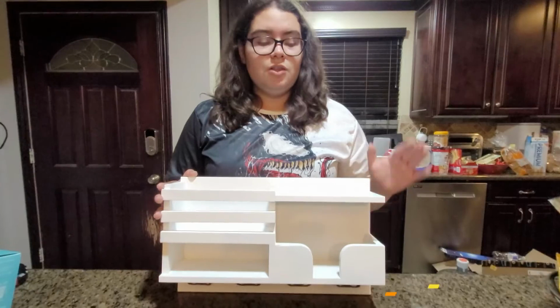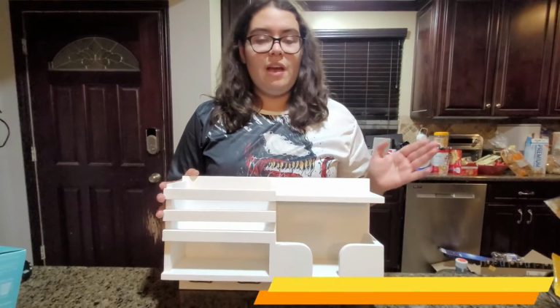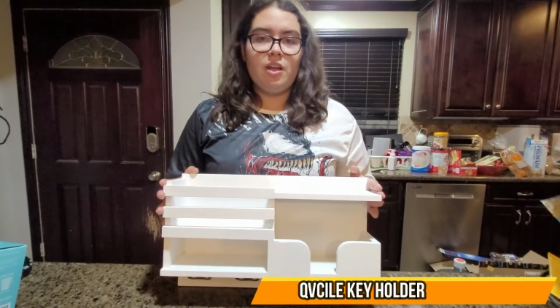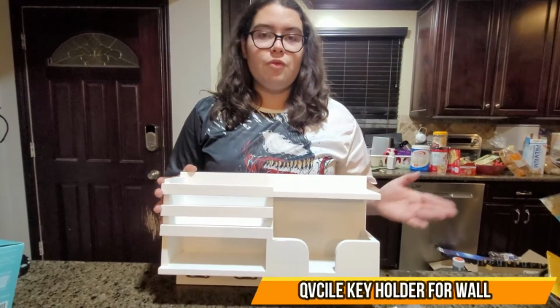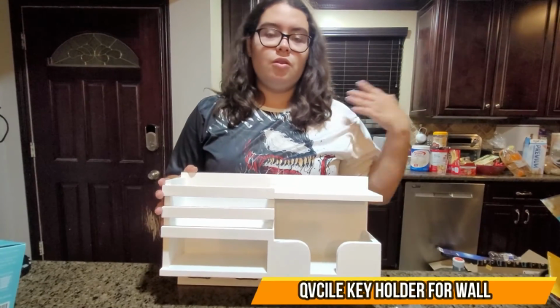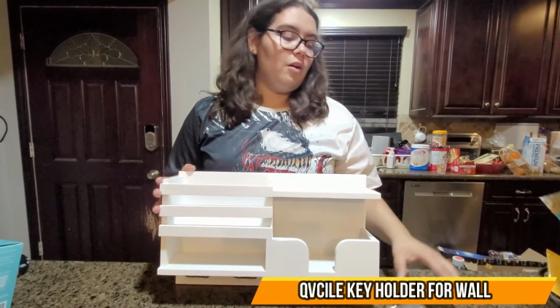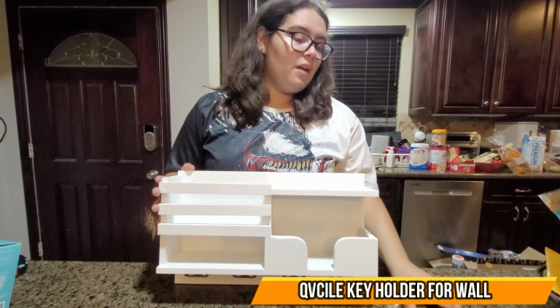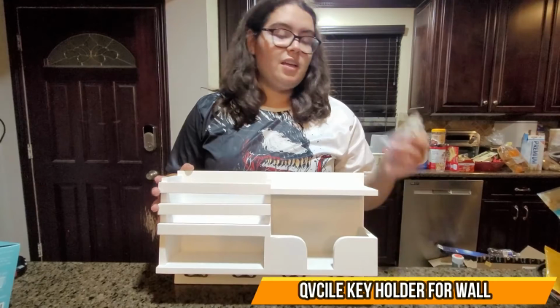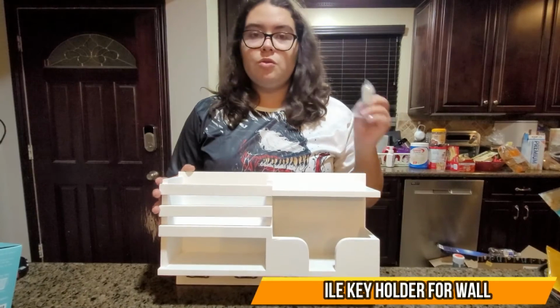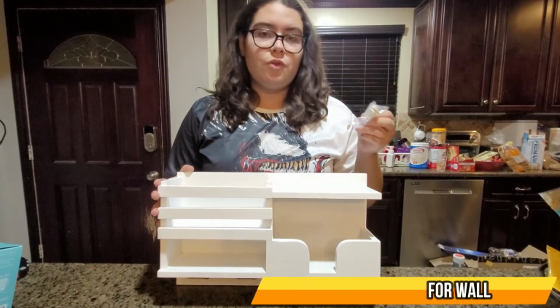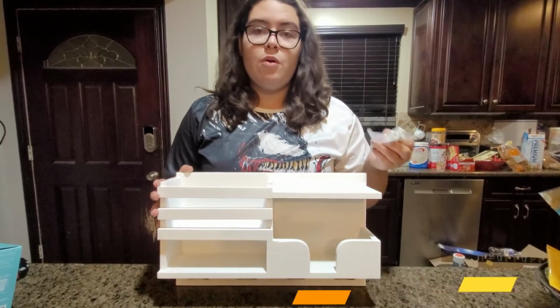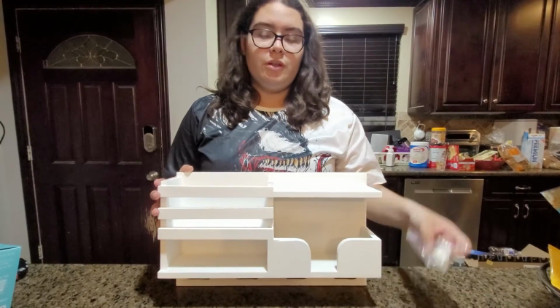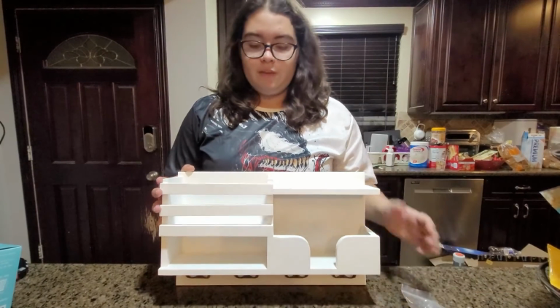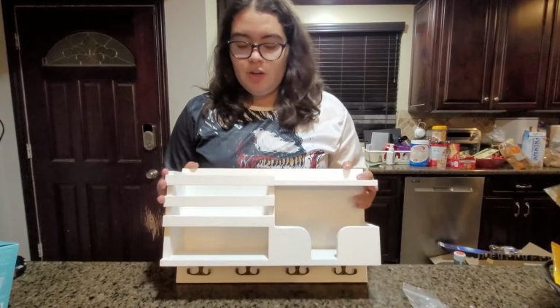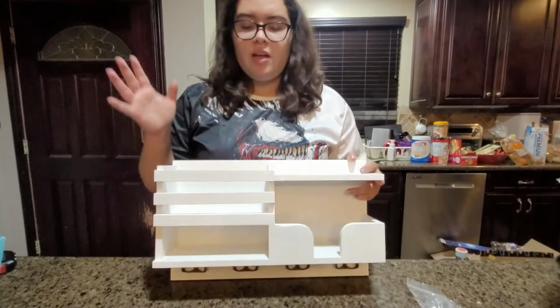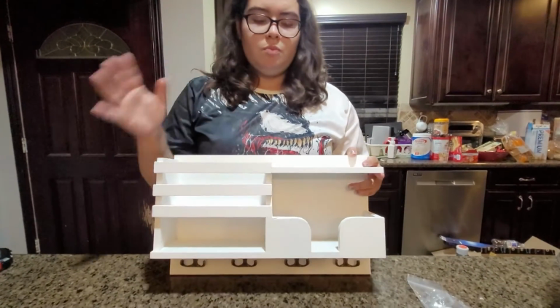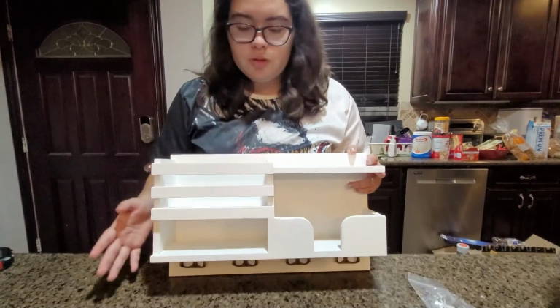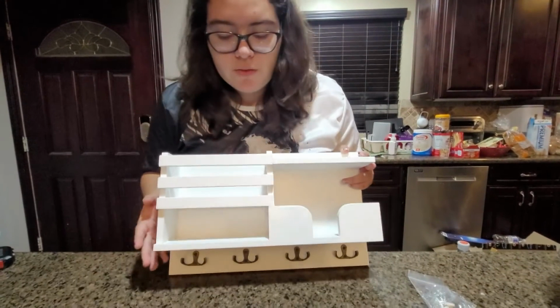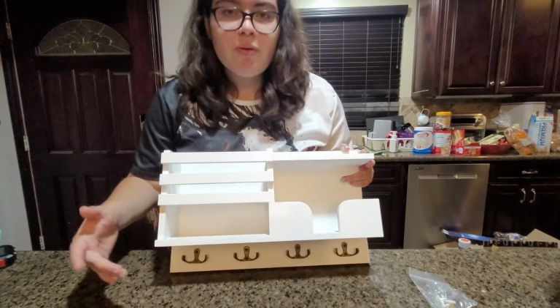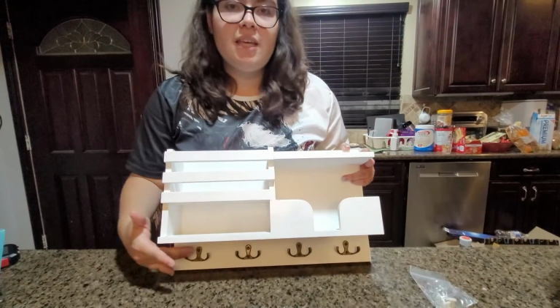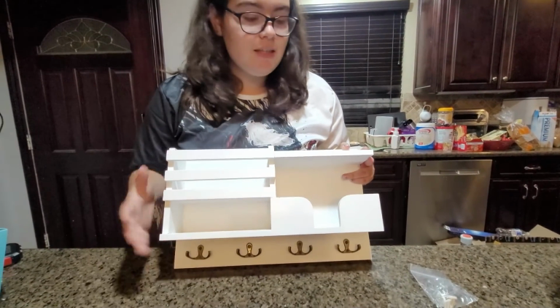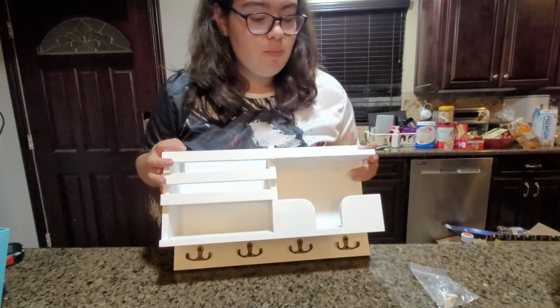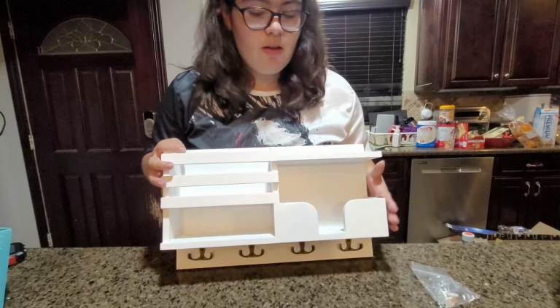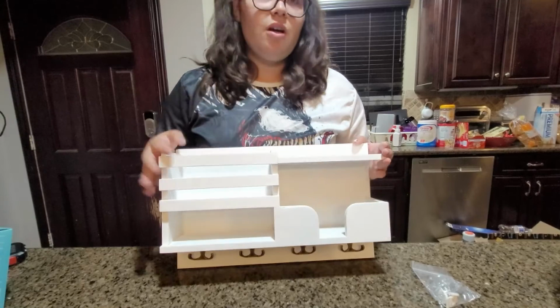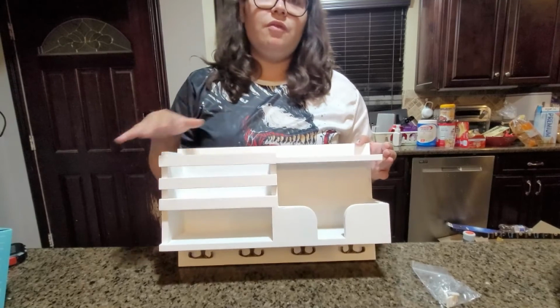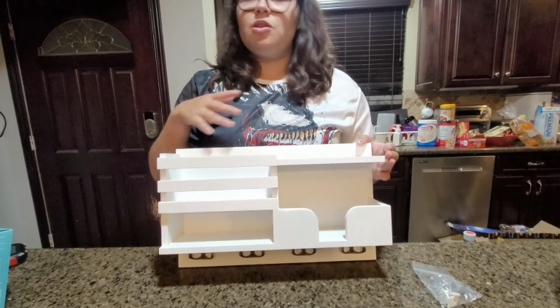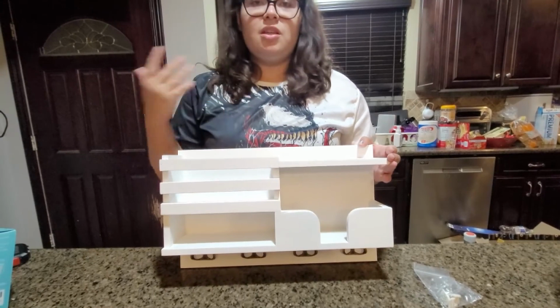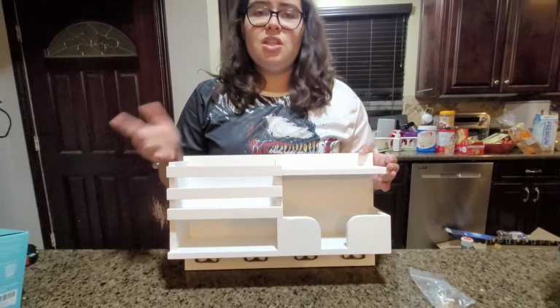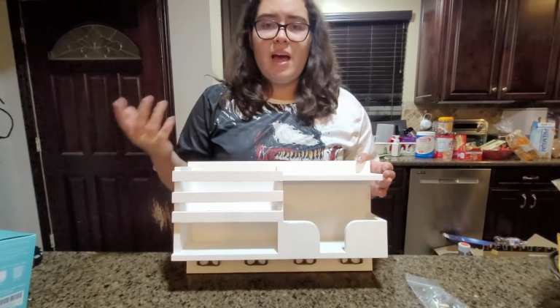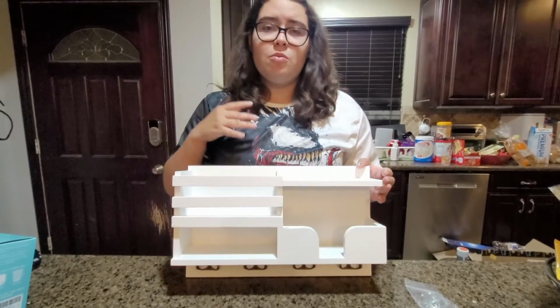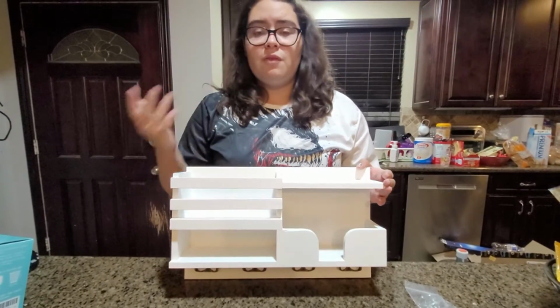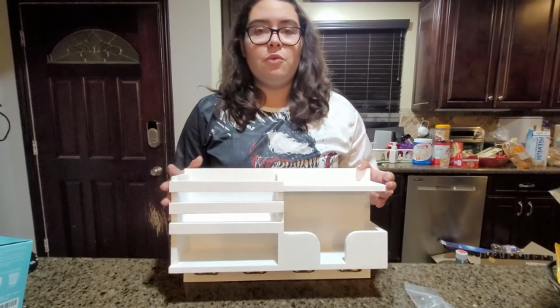Here we have an organizer for the wall, and it comes with its O'Neils for drywall and wood. You can put multiple stuff on it — you can put keys, mail, or other stuff that you can use in the kitchen, bathroom, or even living room.